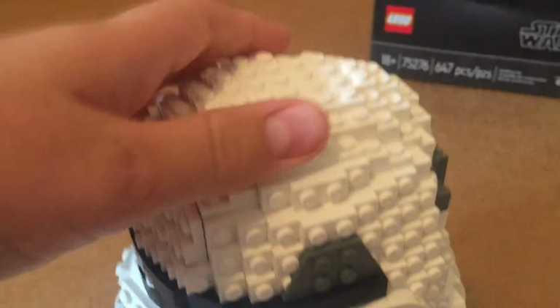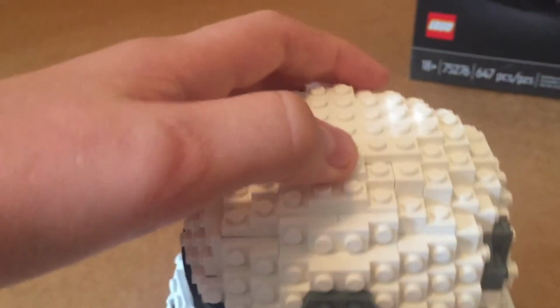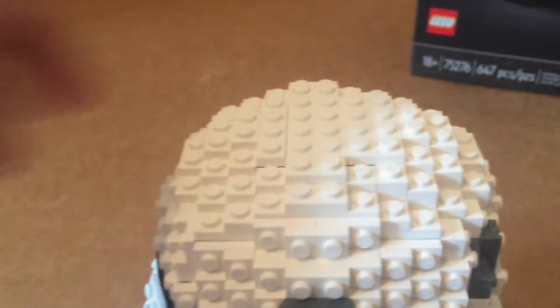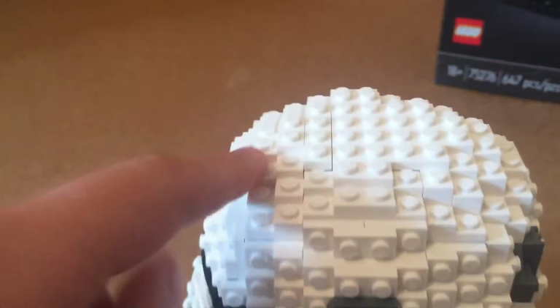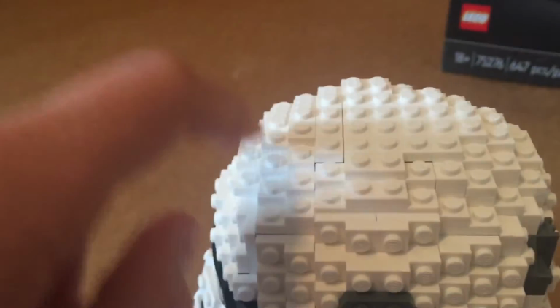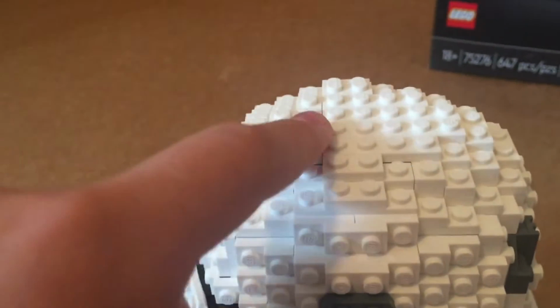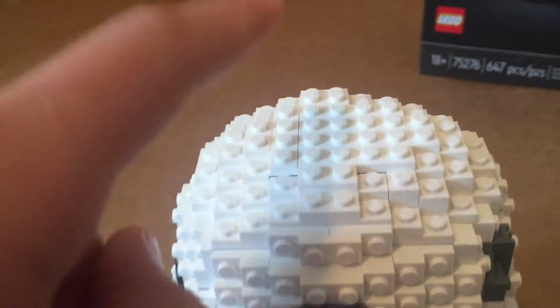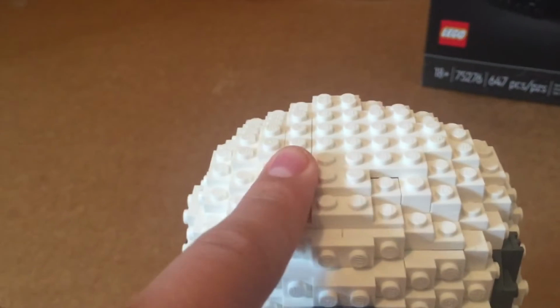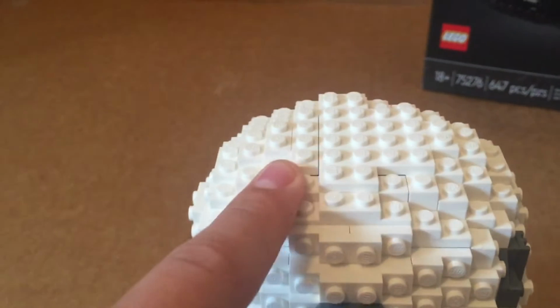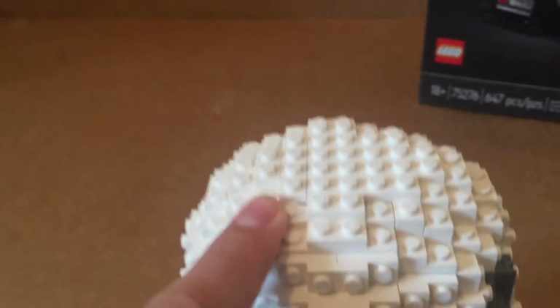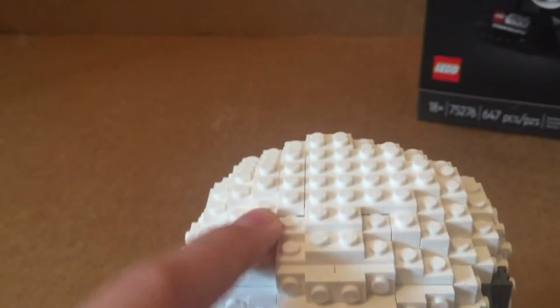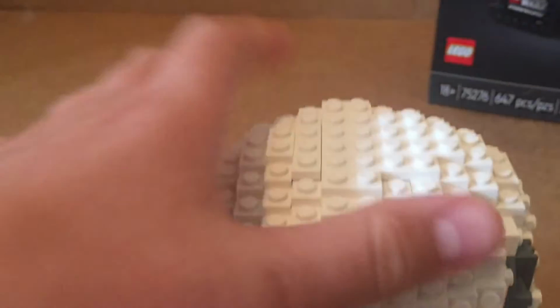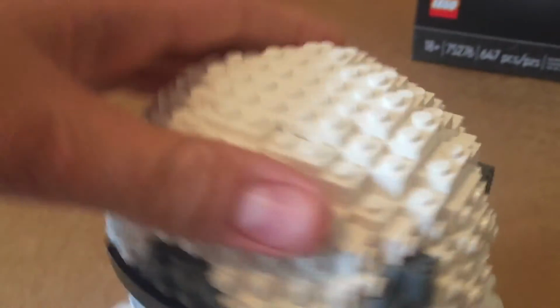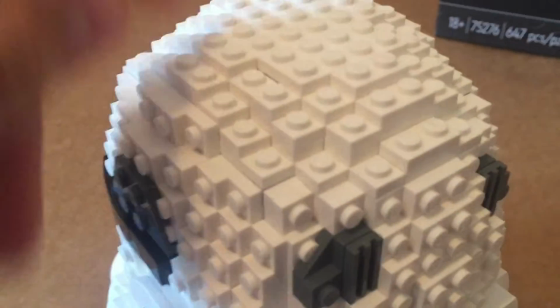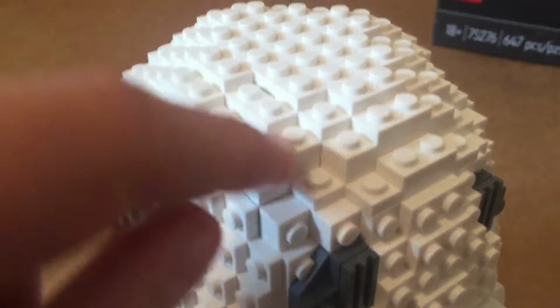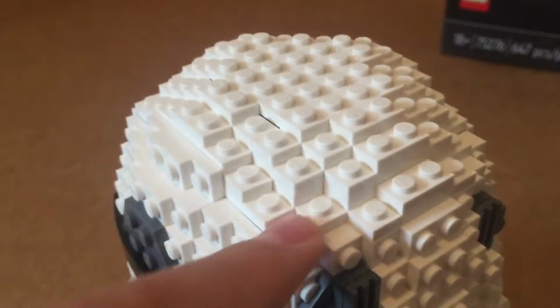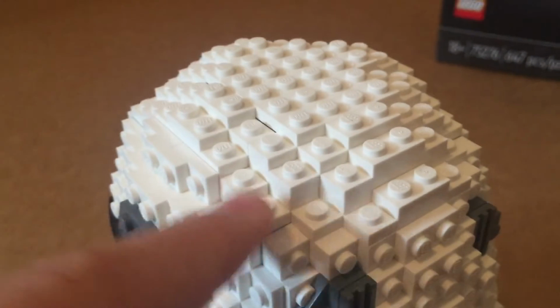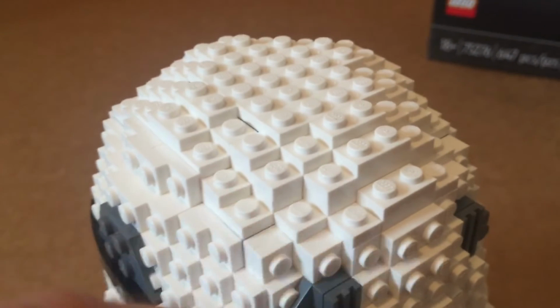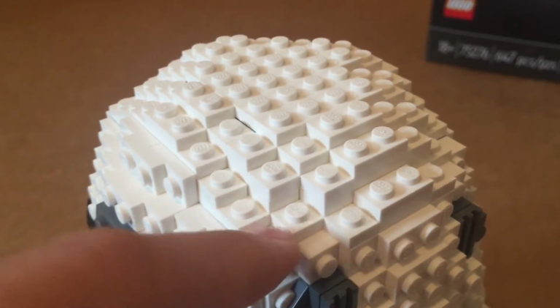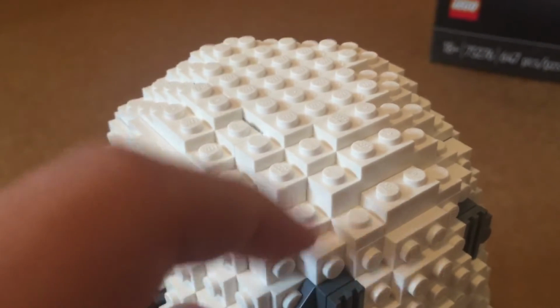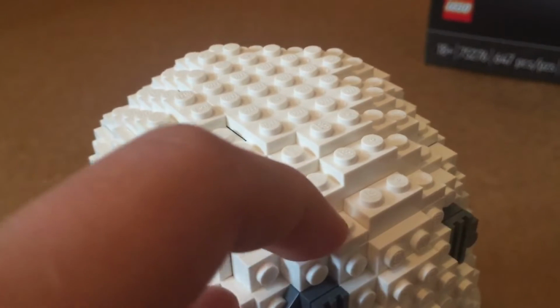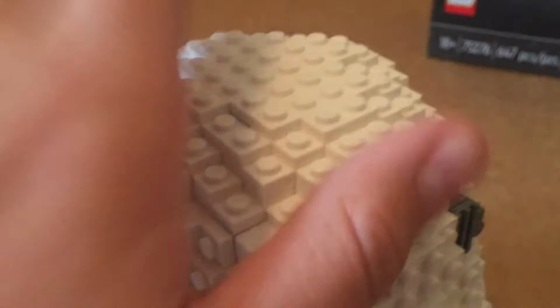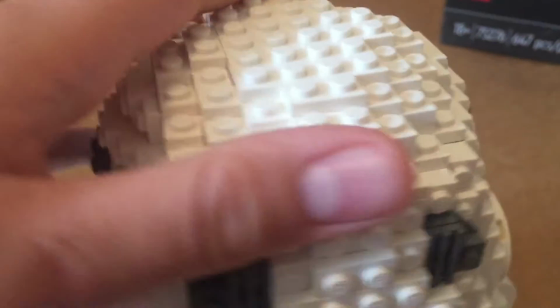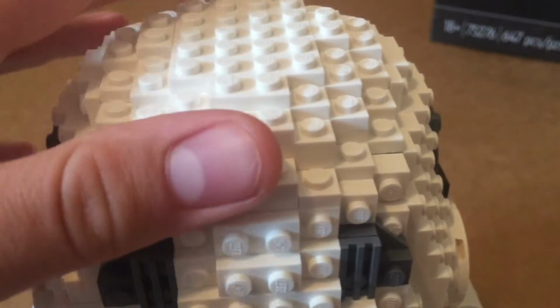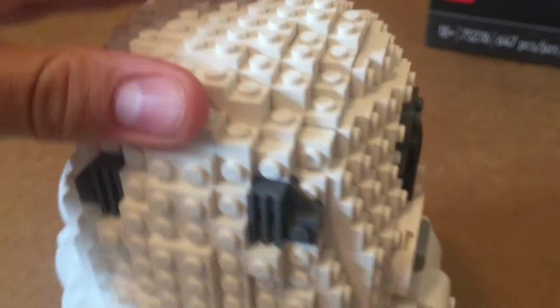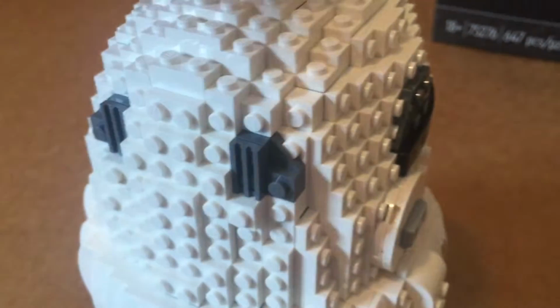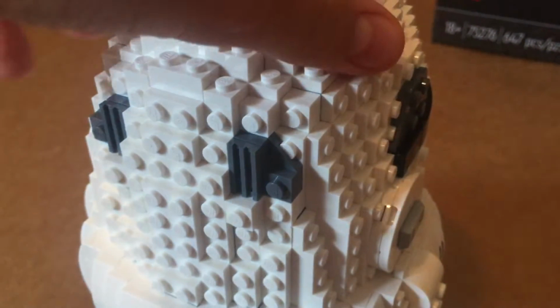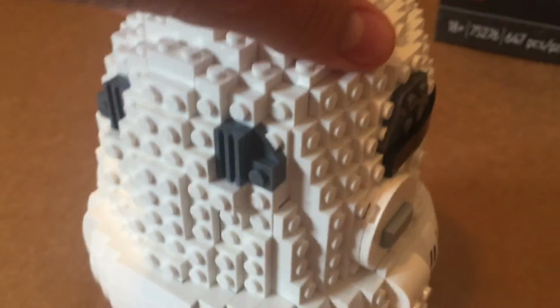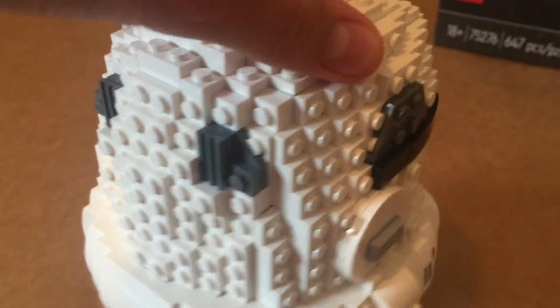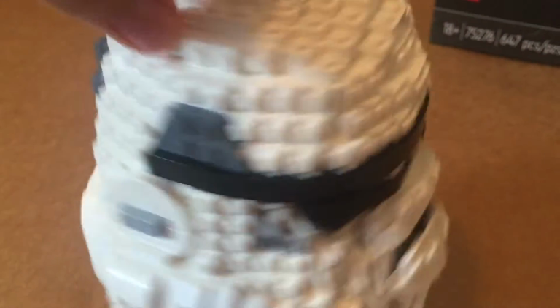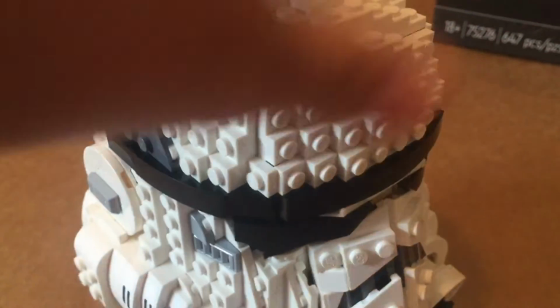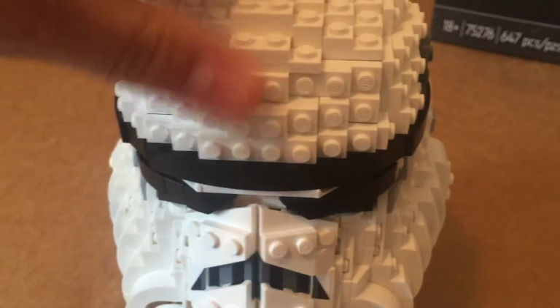One tip: recheck every step in the instructions, because you have tons of little one-by-one plates and you need to make sure you're actually getting it right, or else it will show obviously.